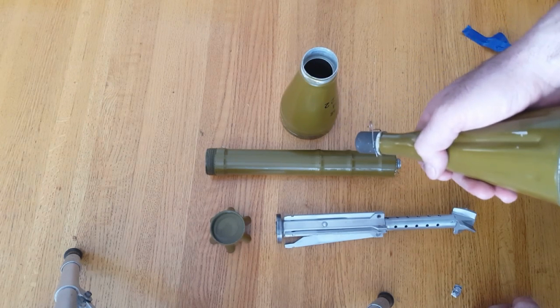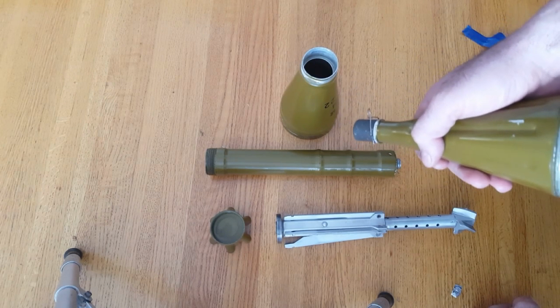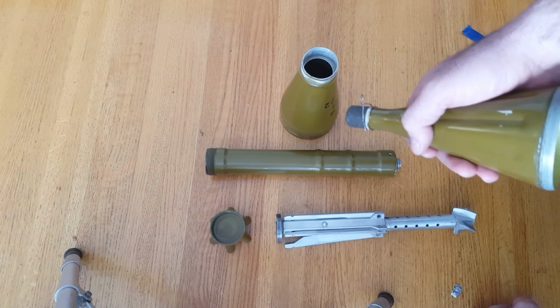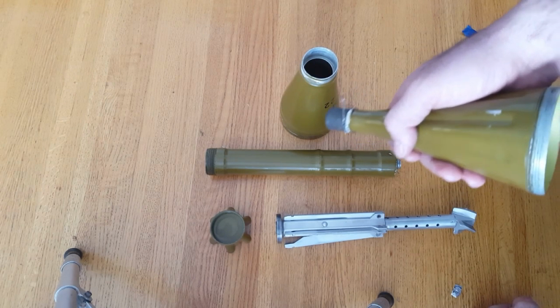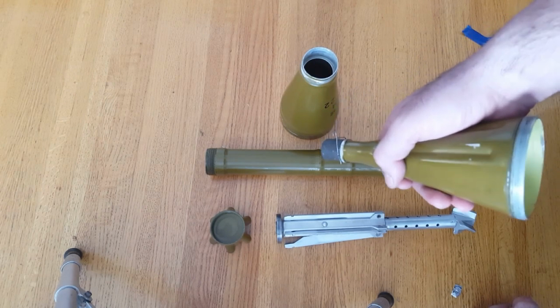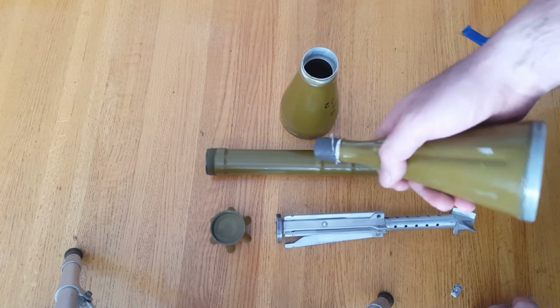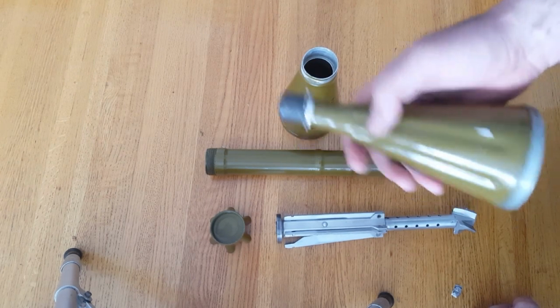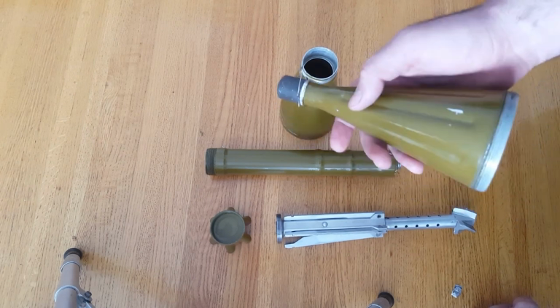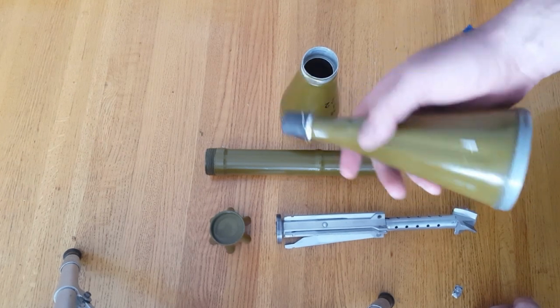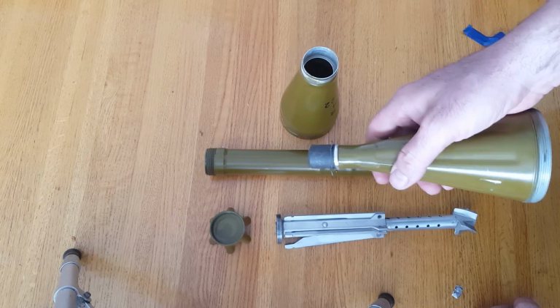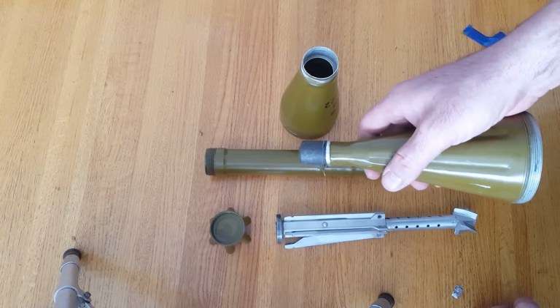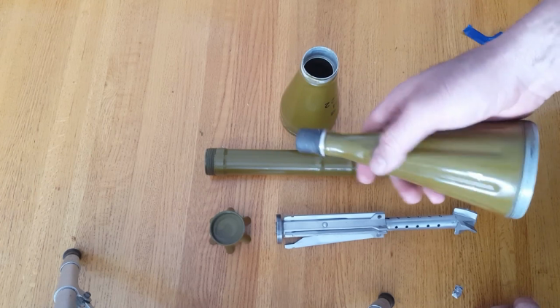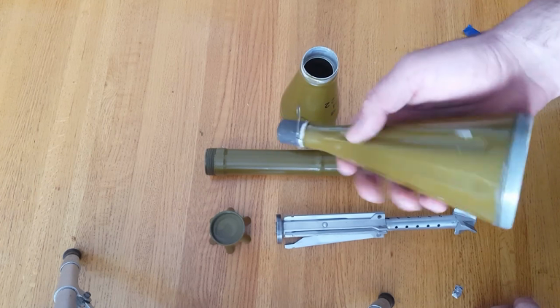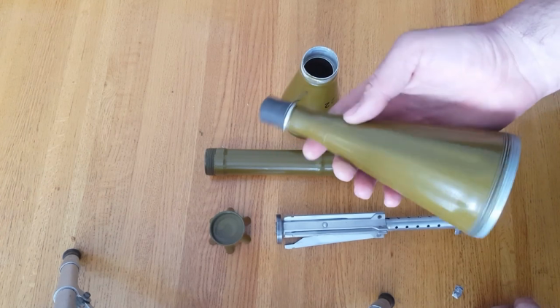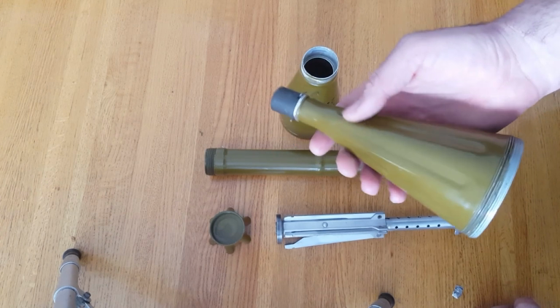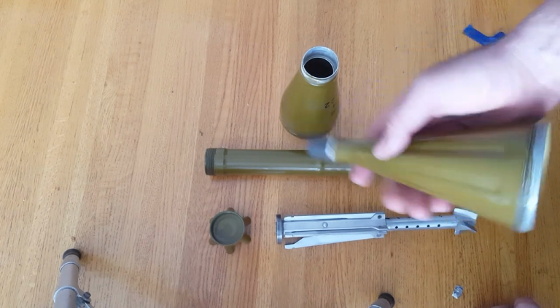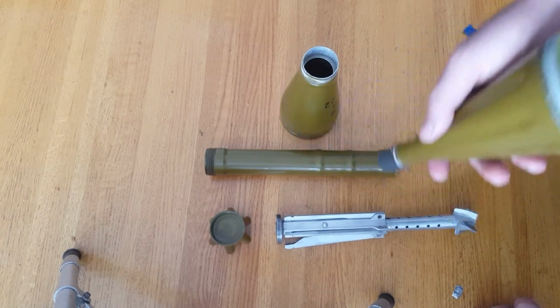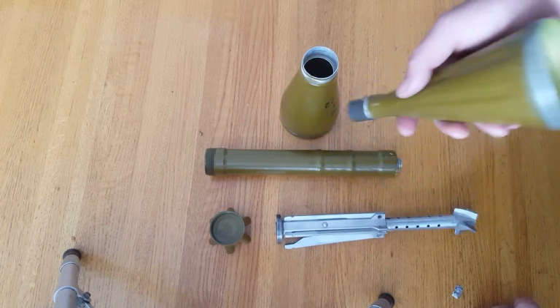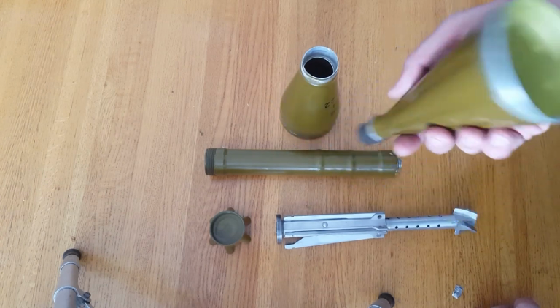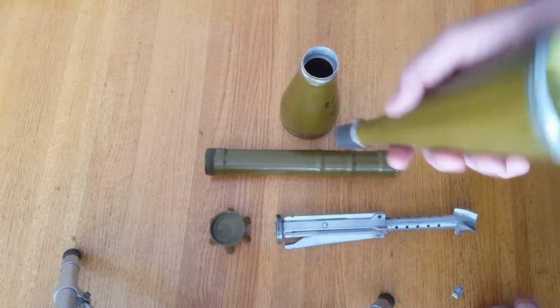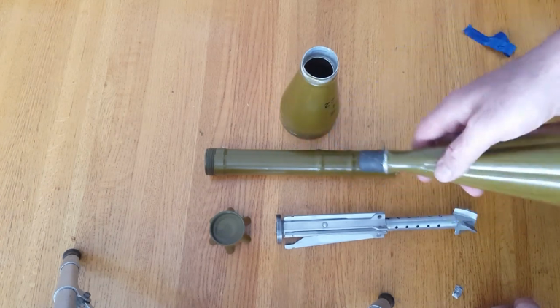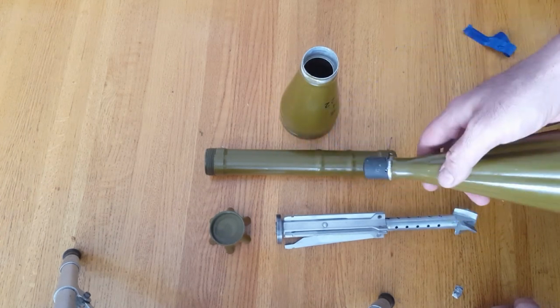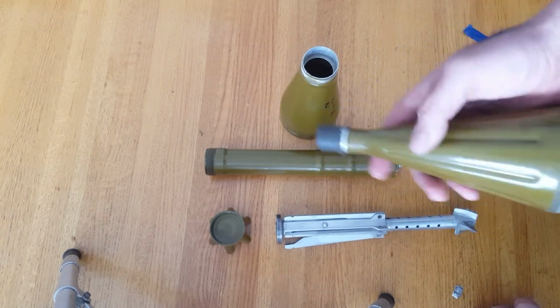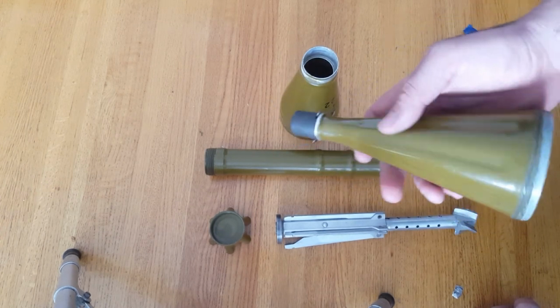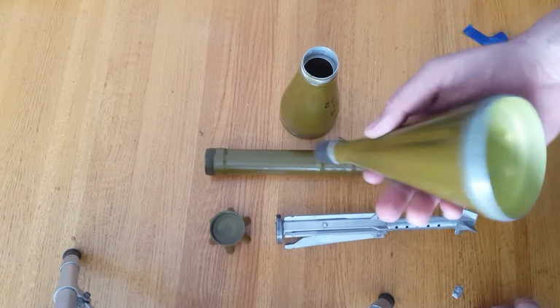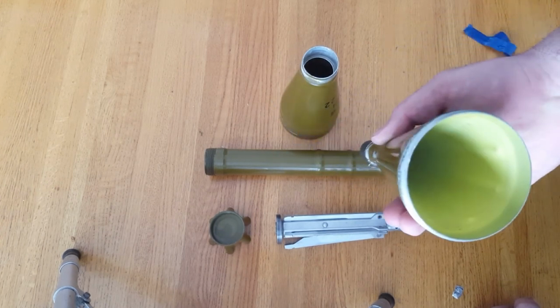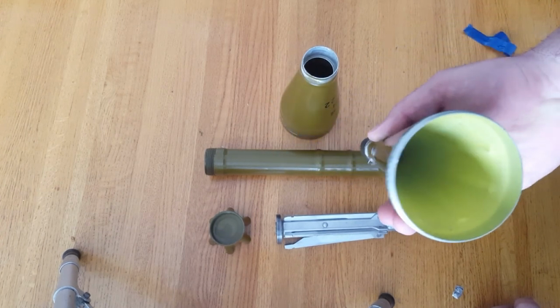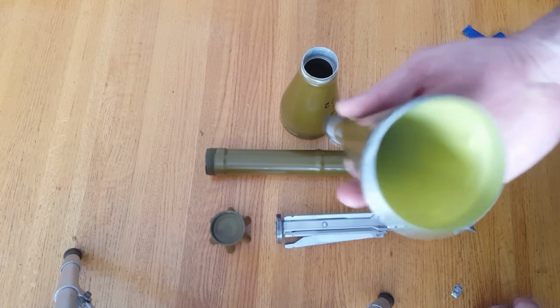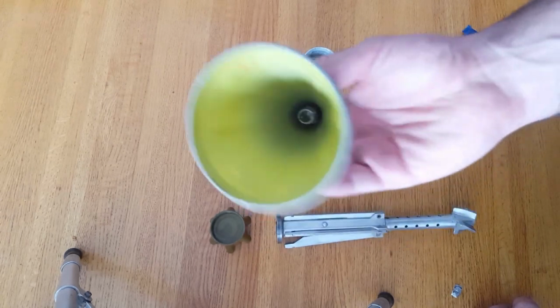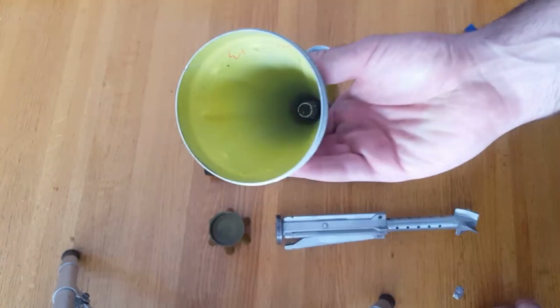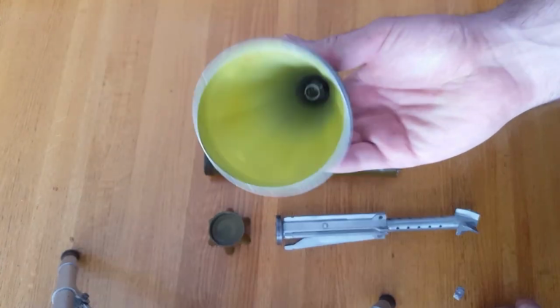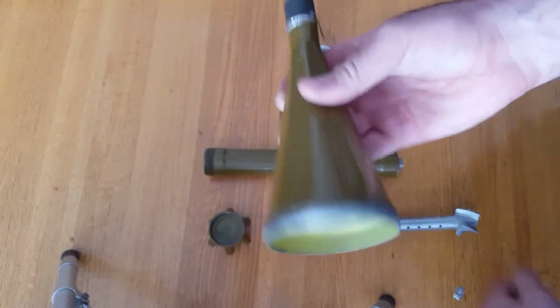Certain rounds are better for that because the explosive actually has shrapnel in it, making it both an anti-tank weapon and capable of killing anyone standing around the tank. Other ones are just HEAT rounds, so they don't have that anti-personnel effect.